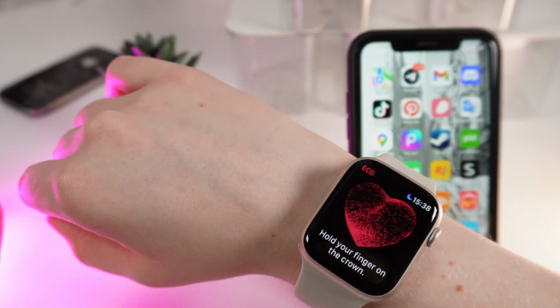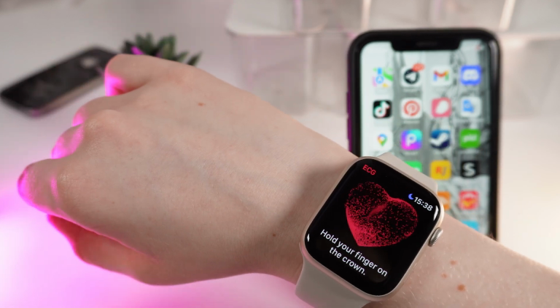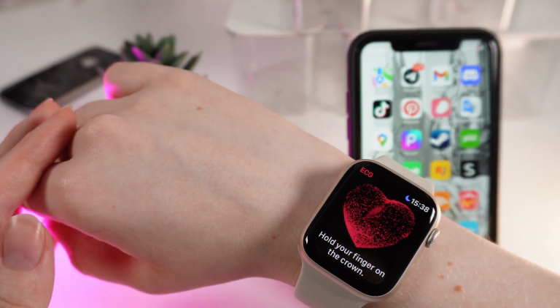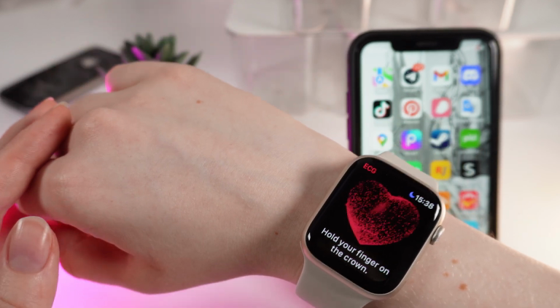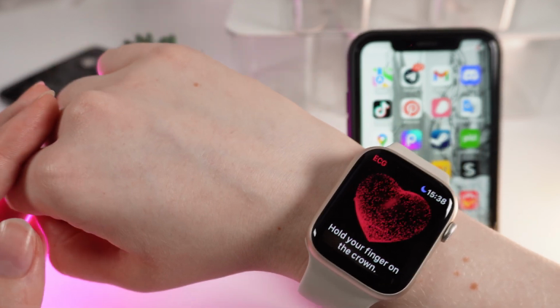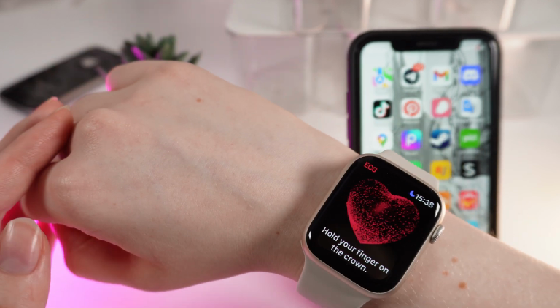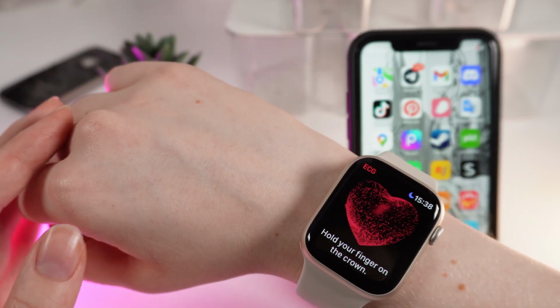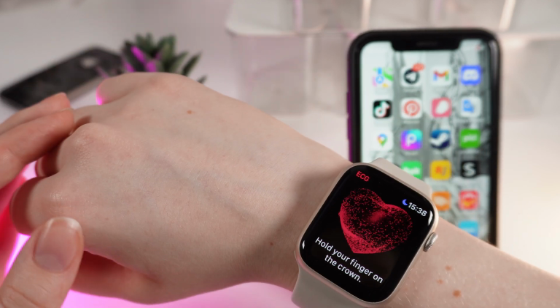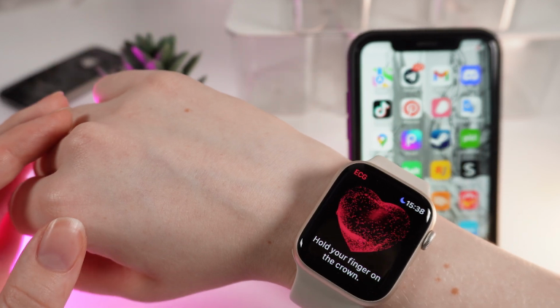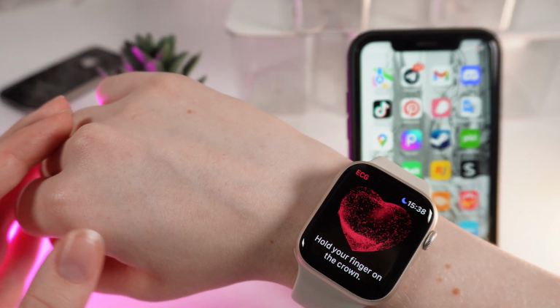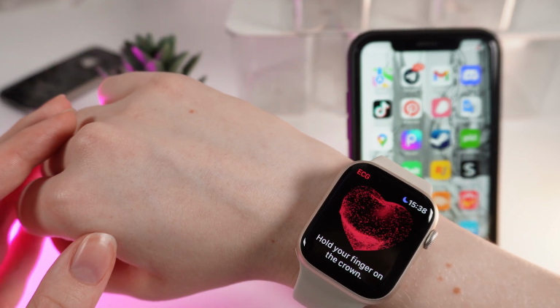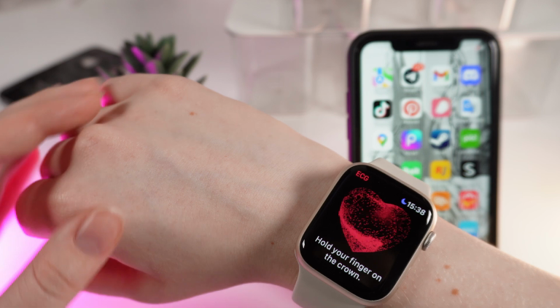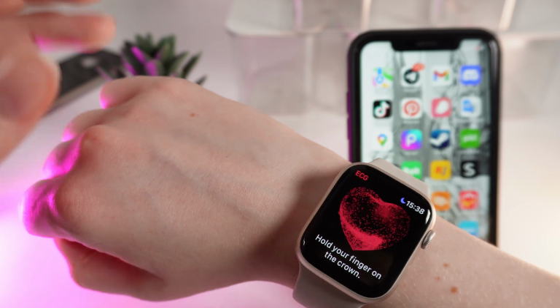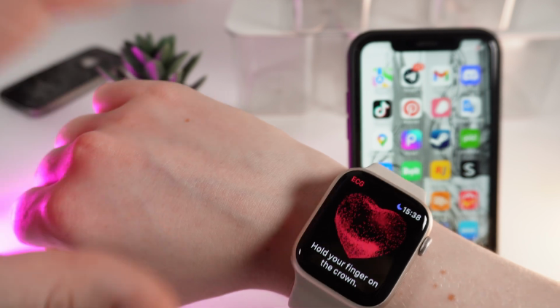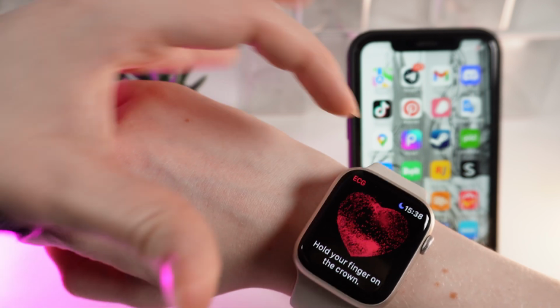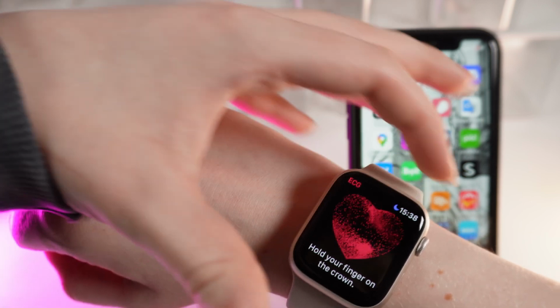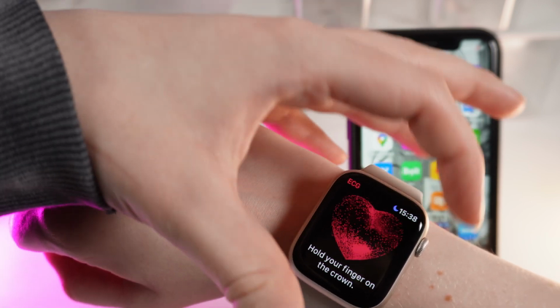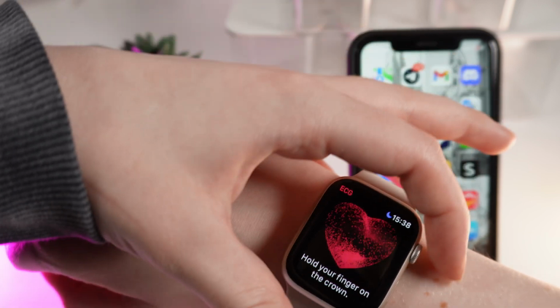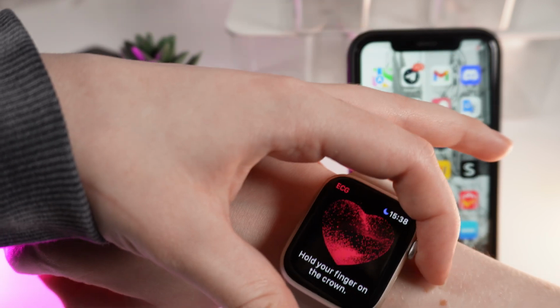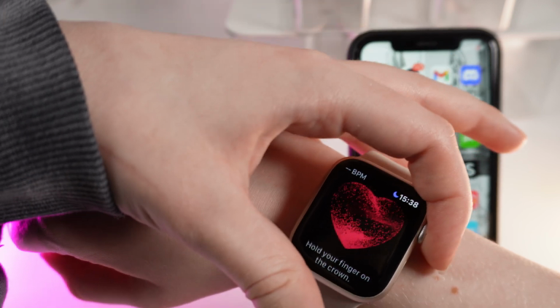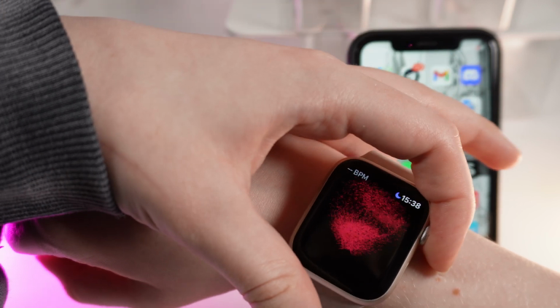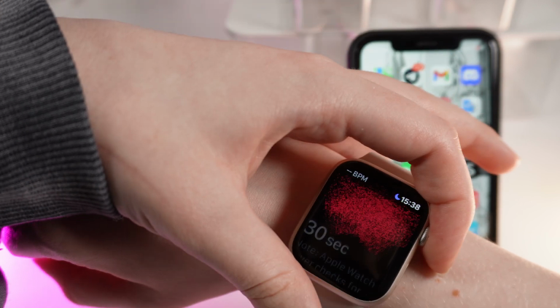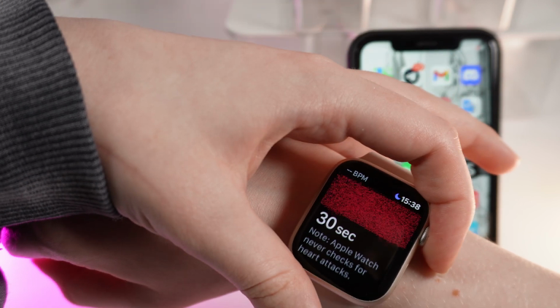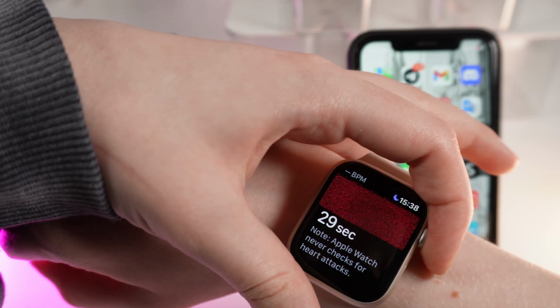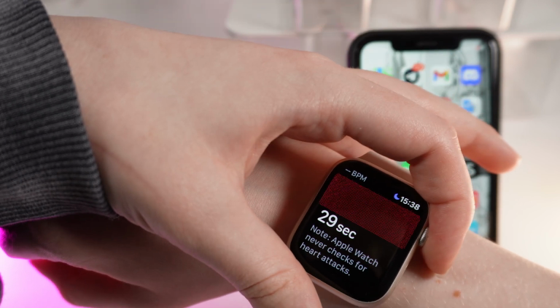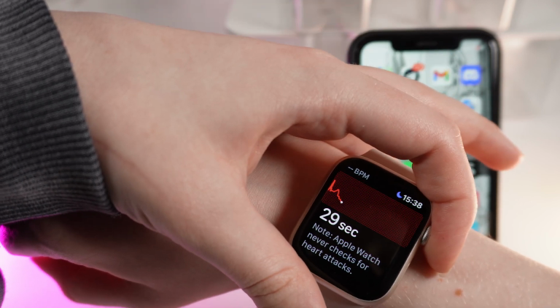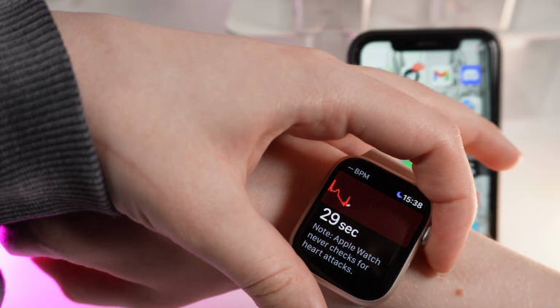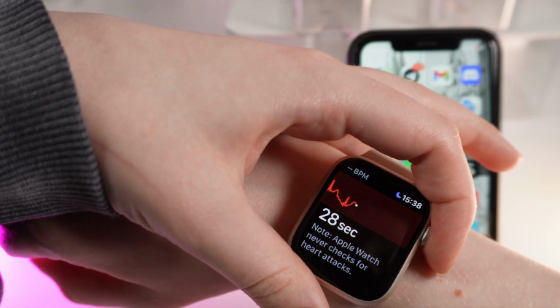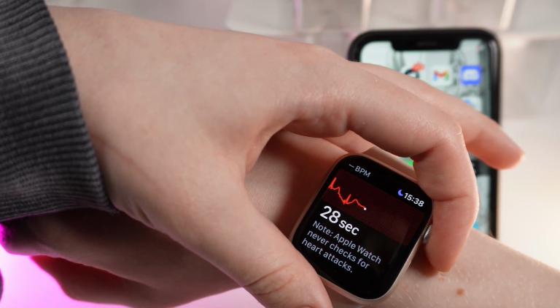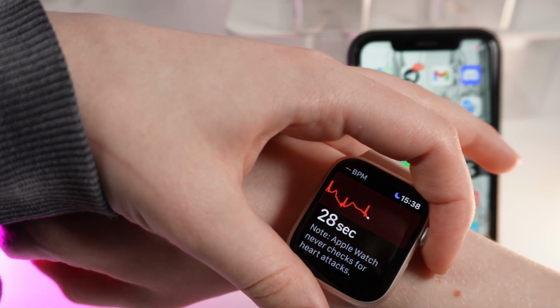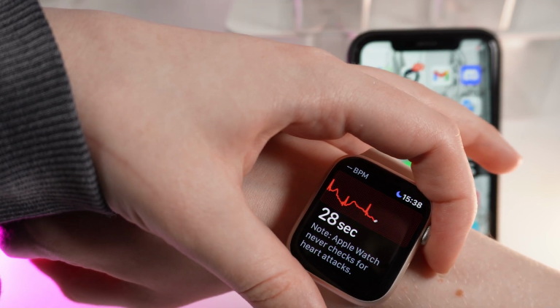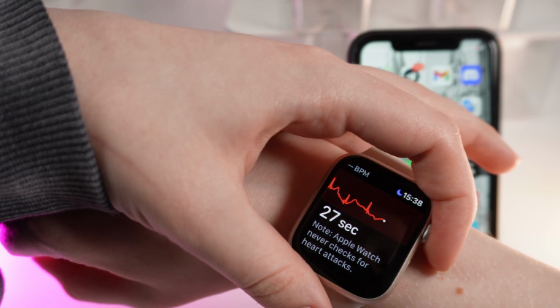To do the ECG measuring, you would need to hold your finger on the digital crown and wait for about 30 seconds.